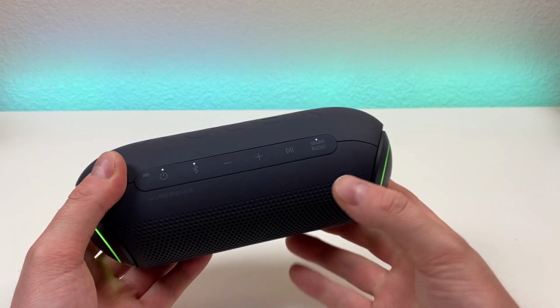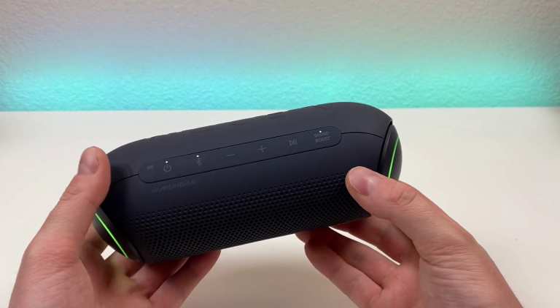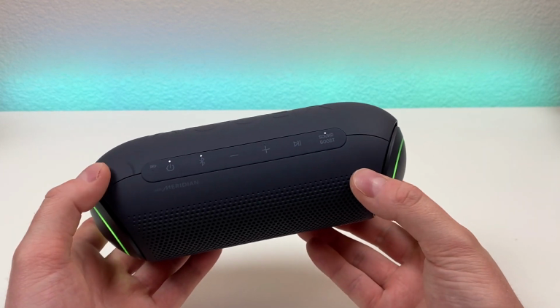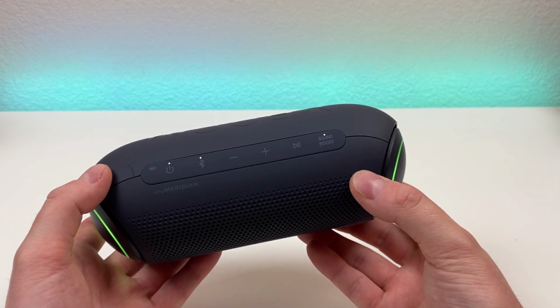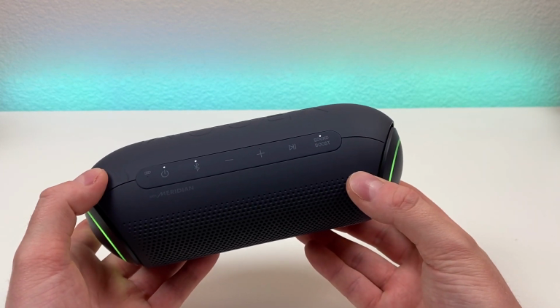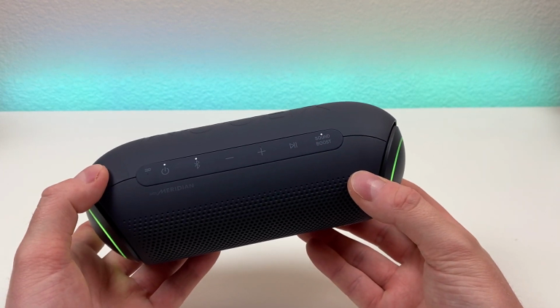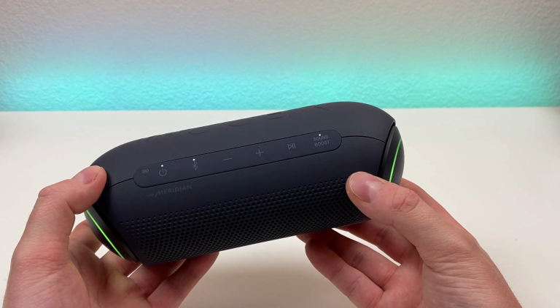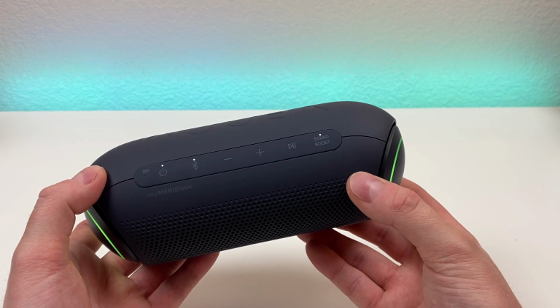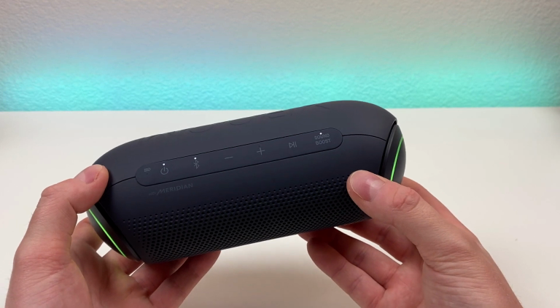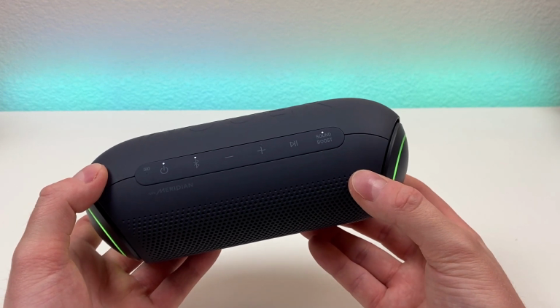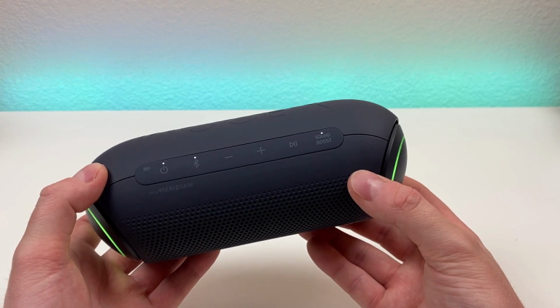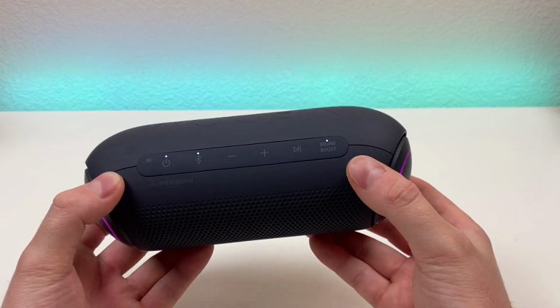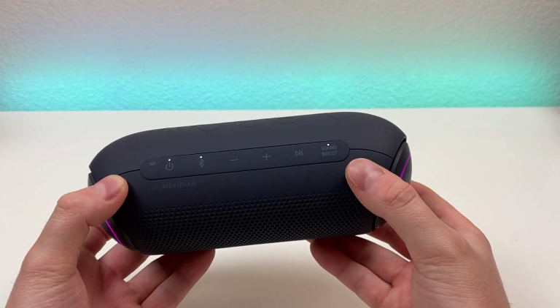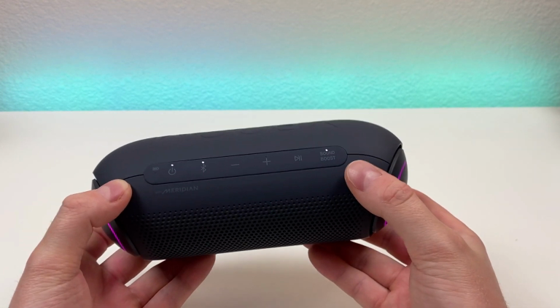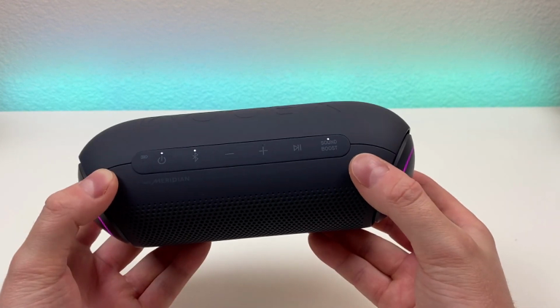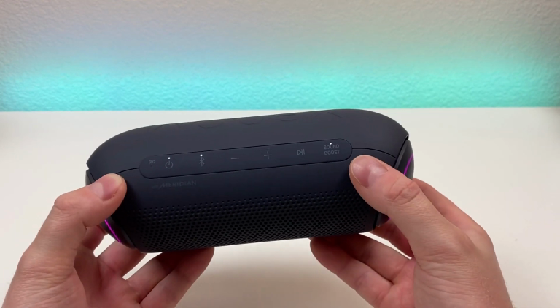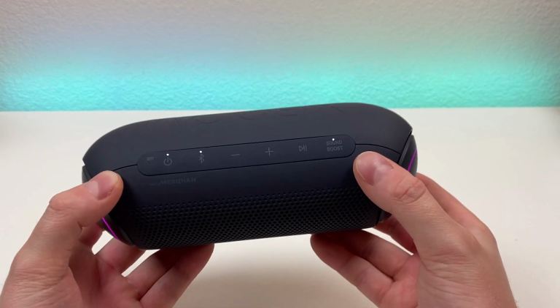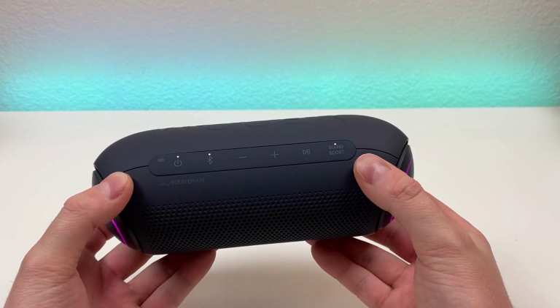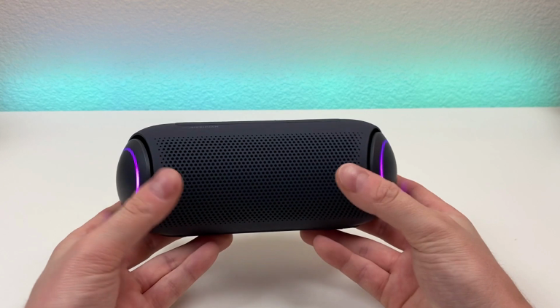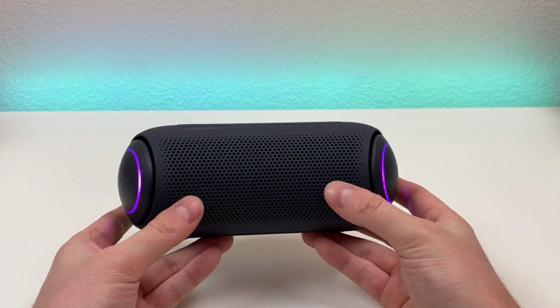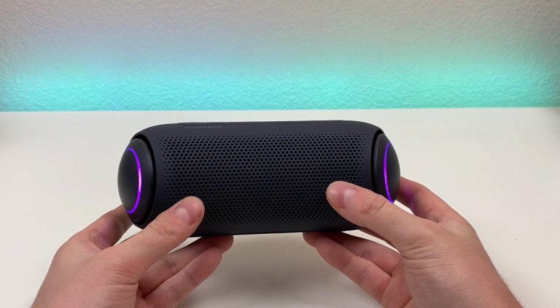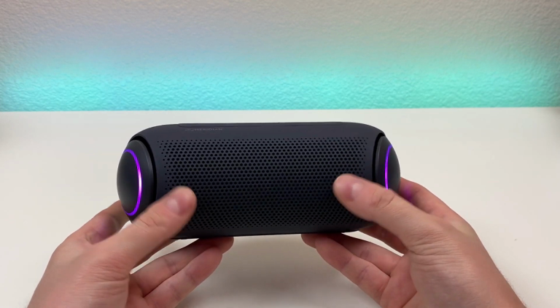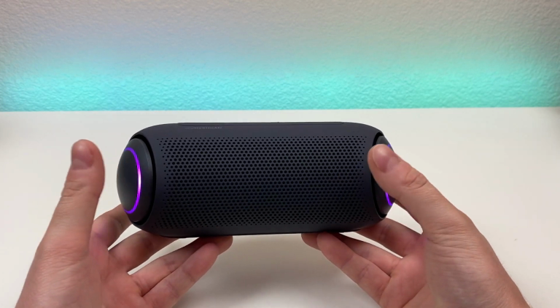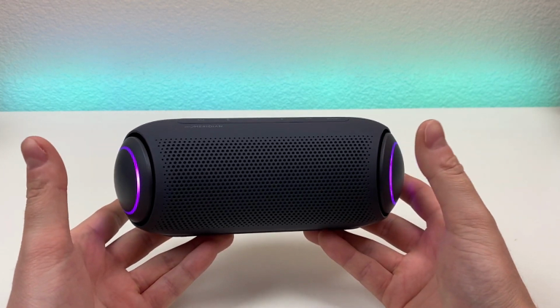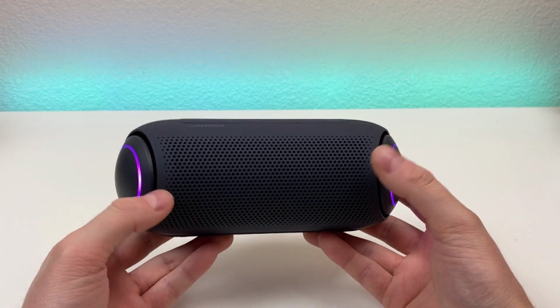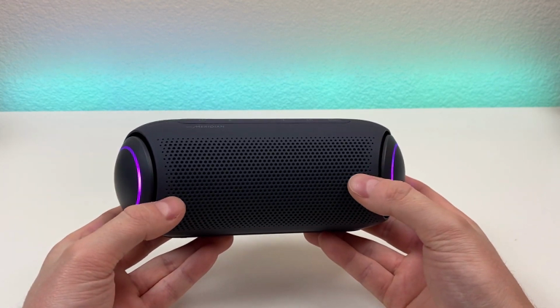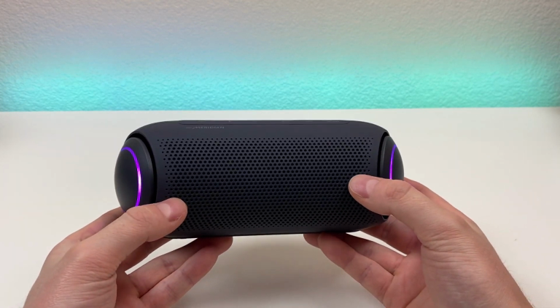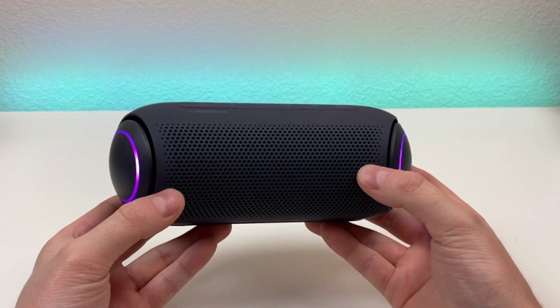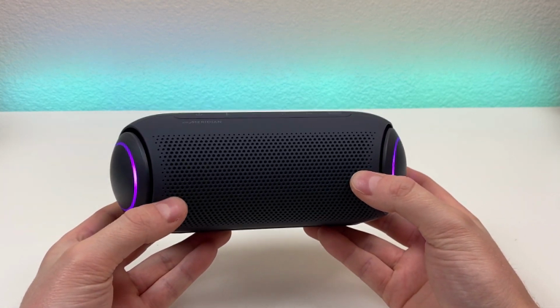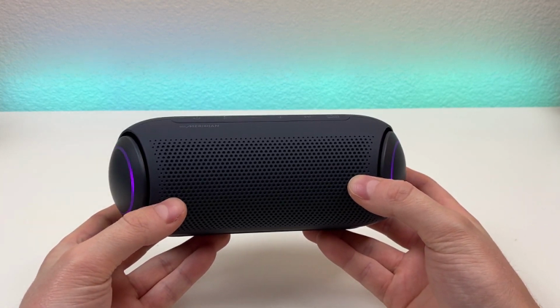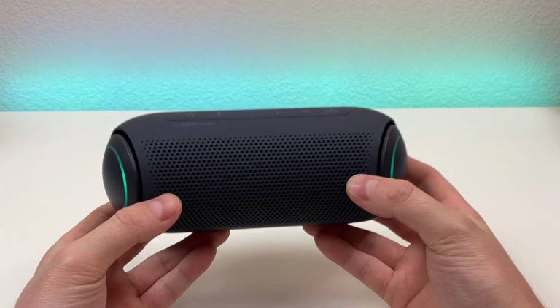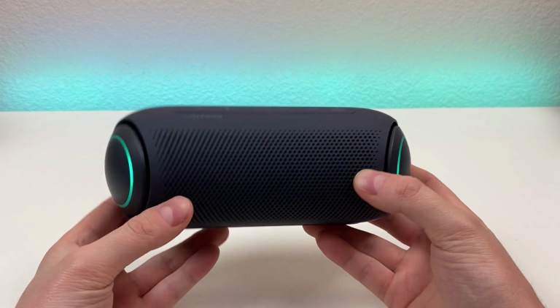With that sound boost button, we're going to get an increase in mids and bass, so in certain situations that might come in handy. We have the speaker grill up front, and we're getting dual passive radiators here with the device, which is really awesome.